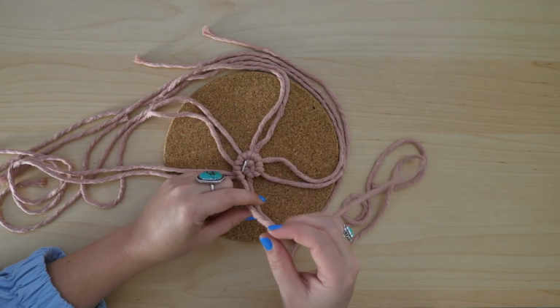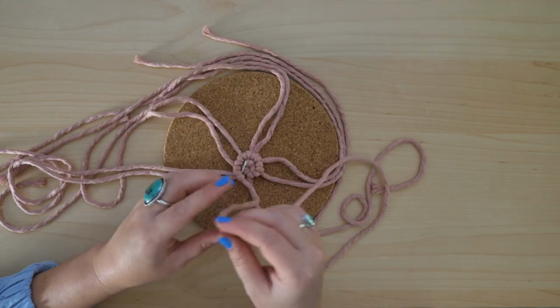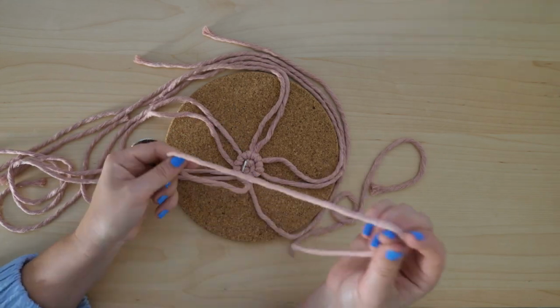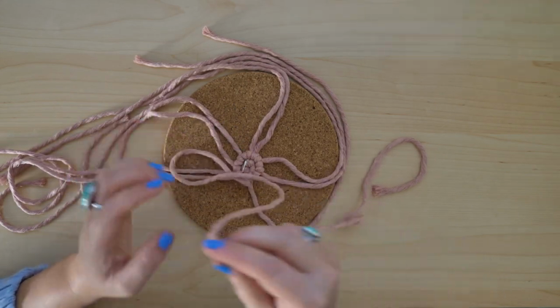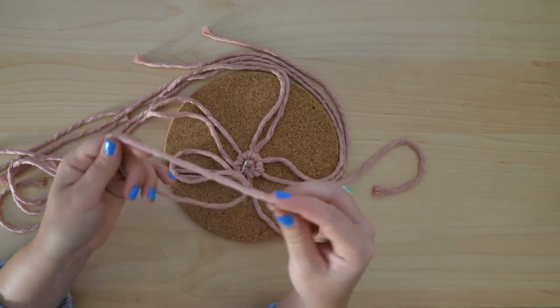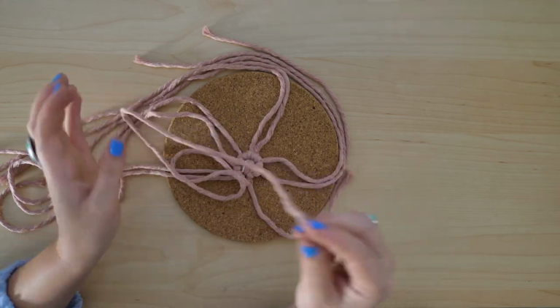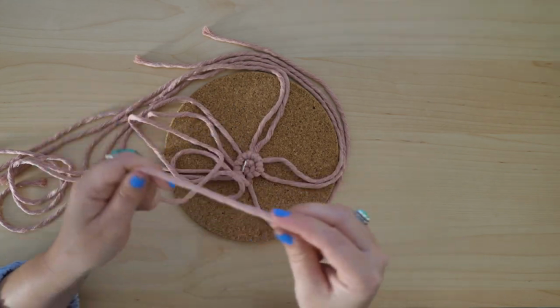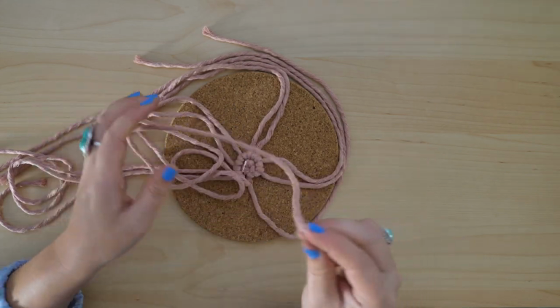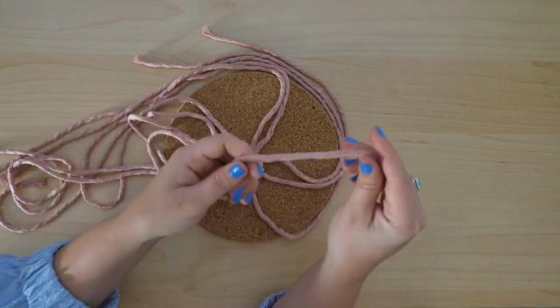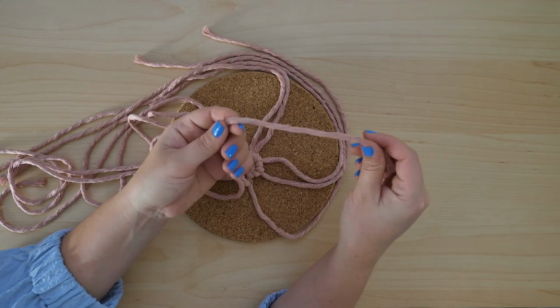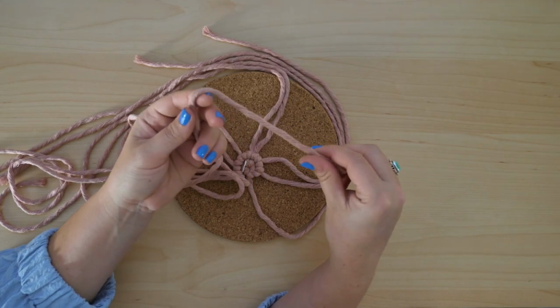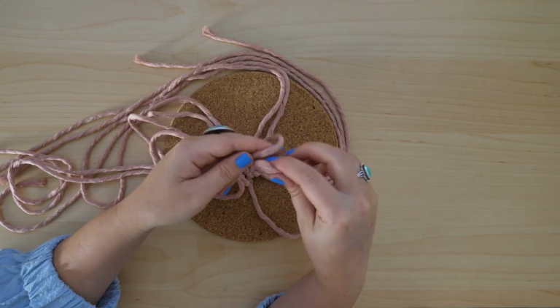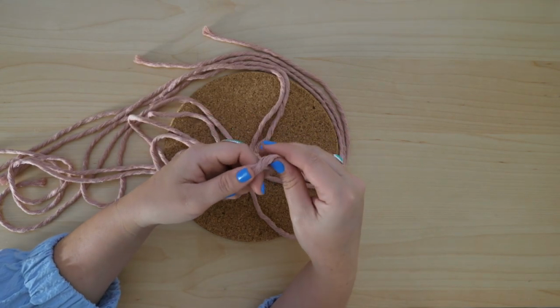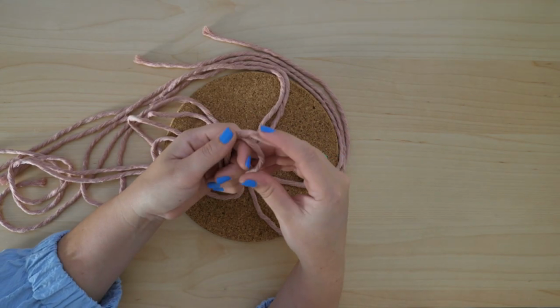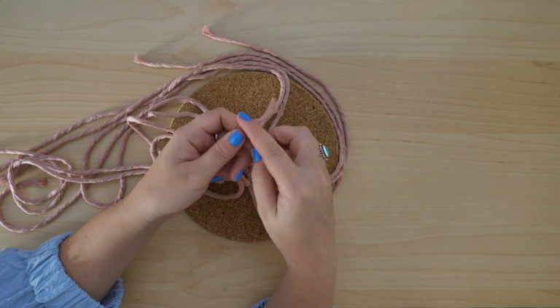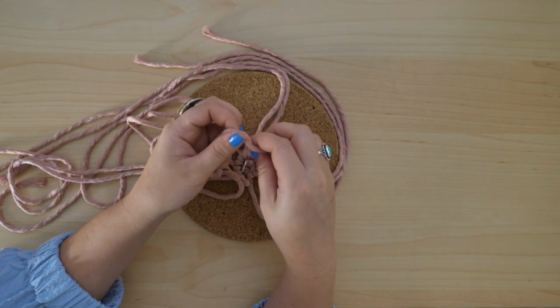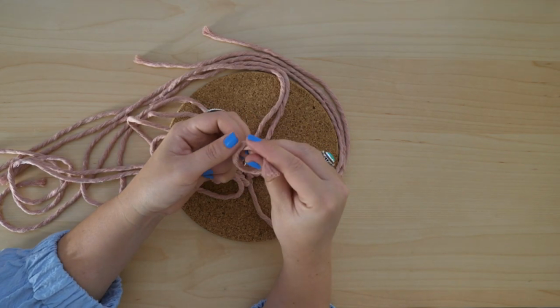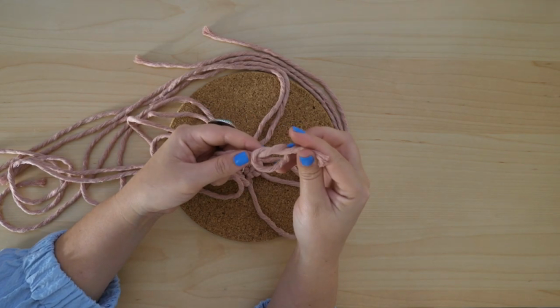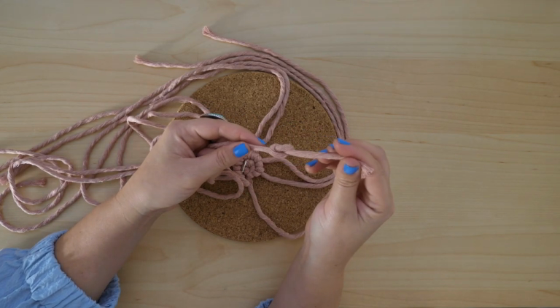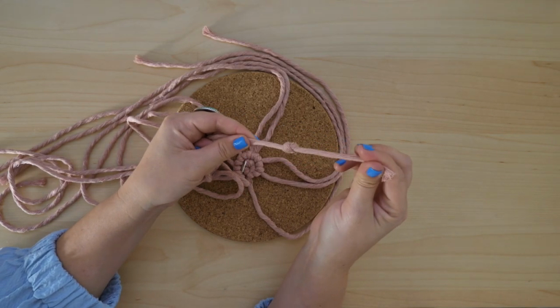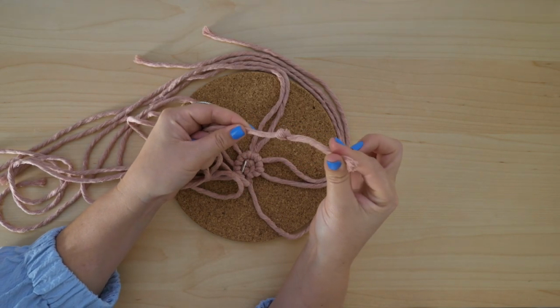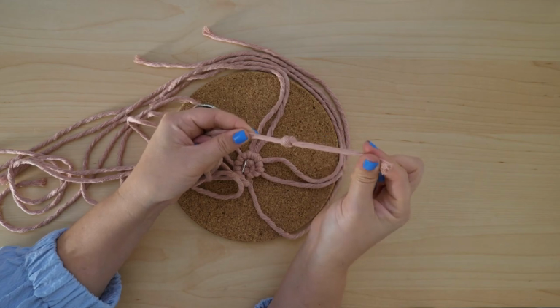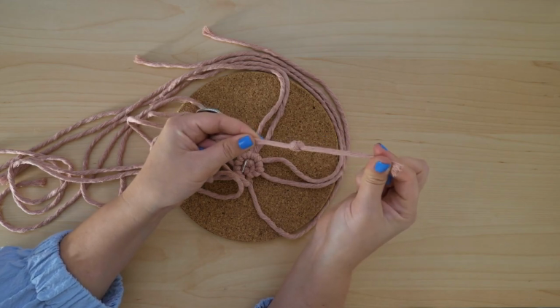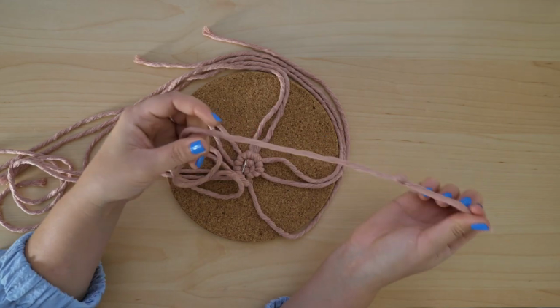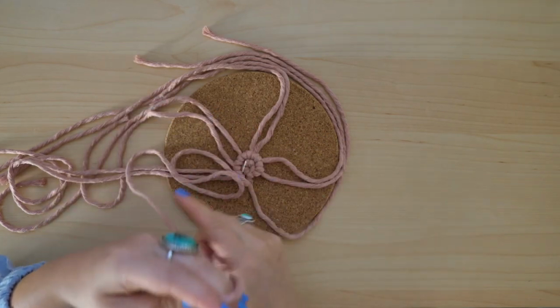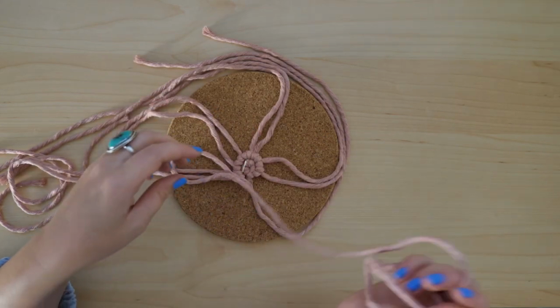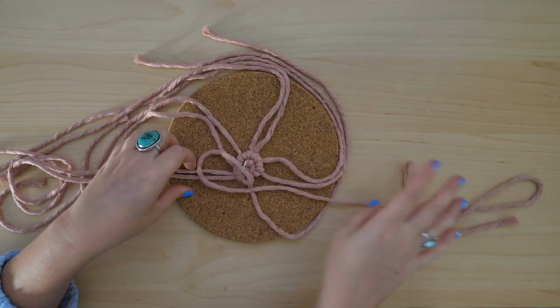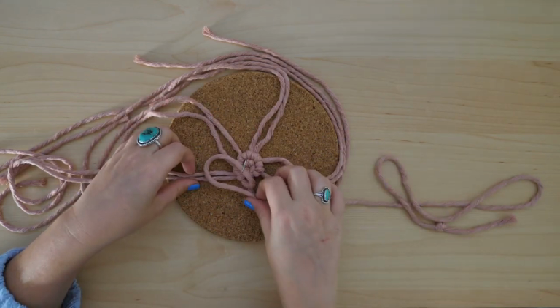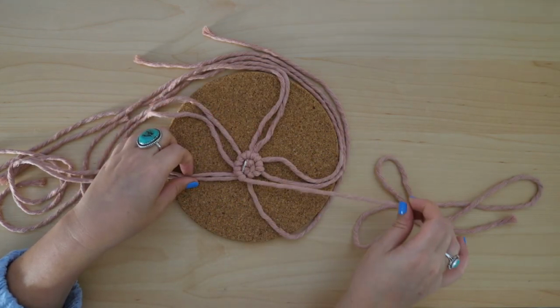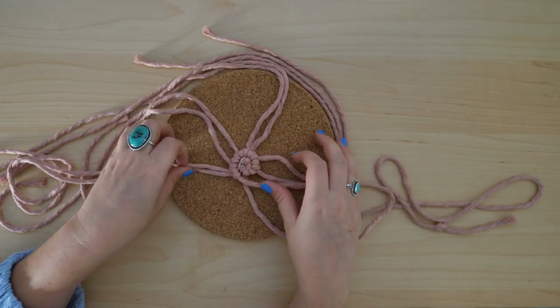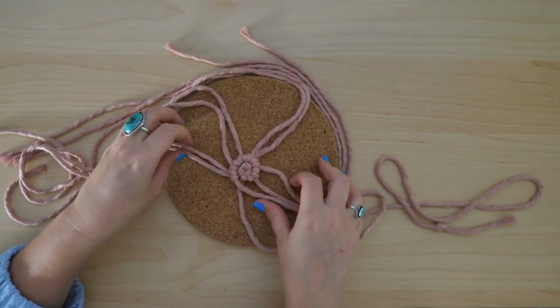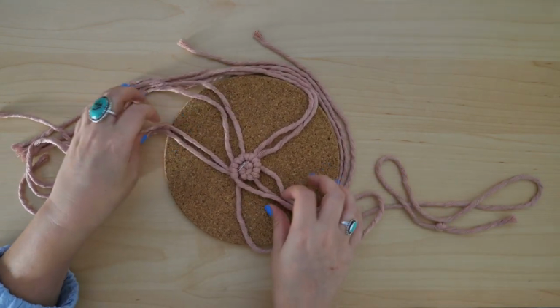One trick you can use if you keep getting your lead cord and working cords mixed up is to tie a single knot at the end of your lead cord. This will just help you keep track of which one is the lead cord so that you don't mix it up with the other strings.